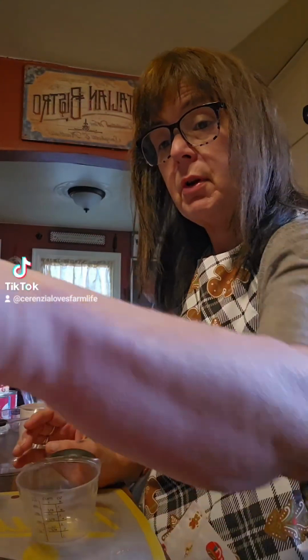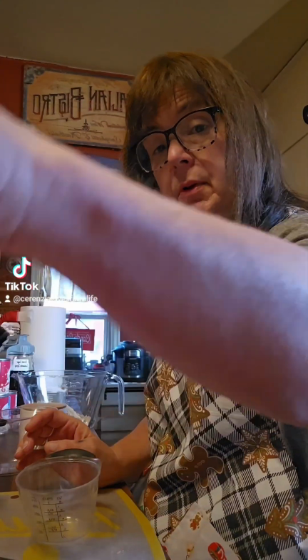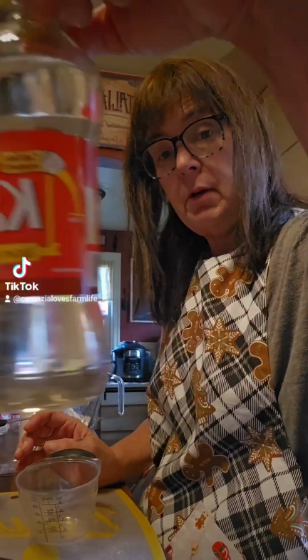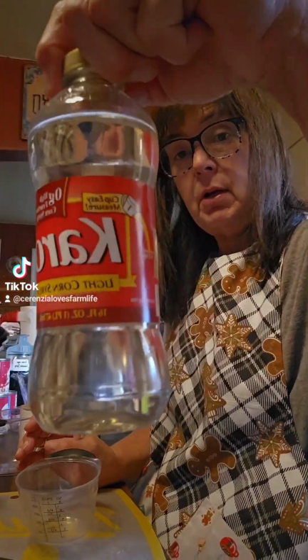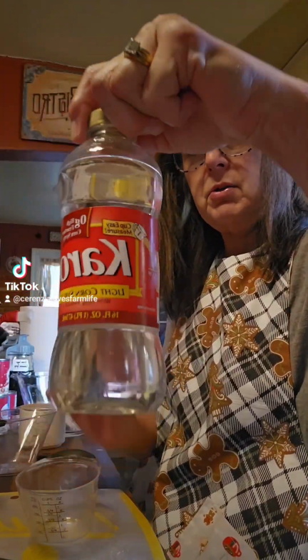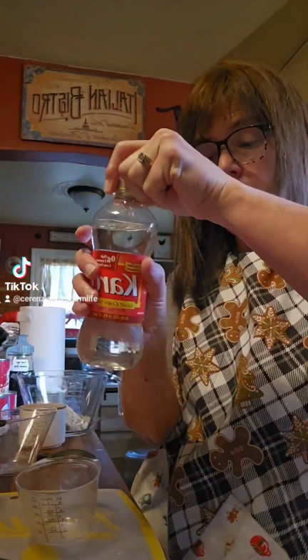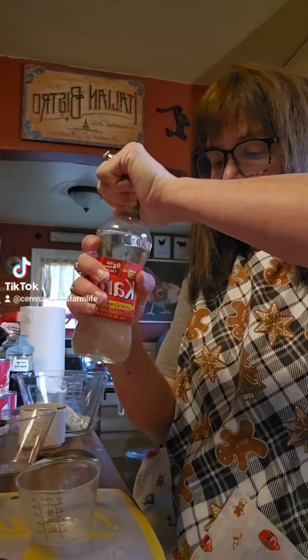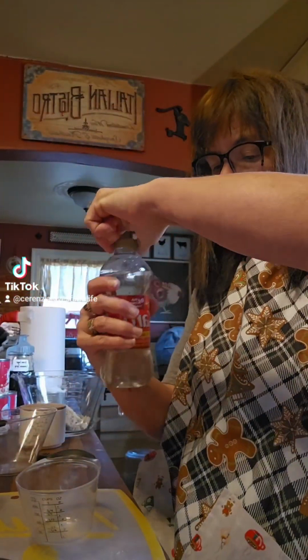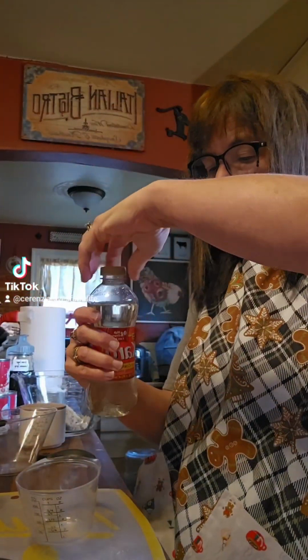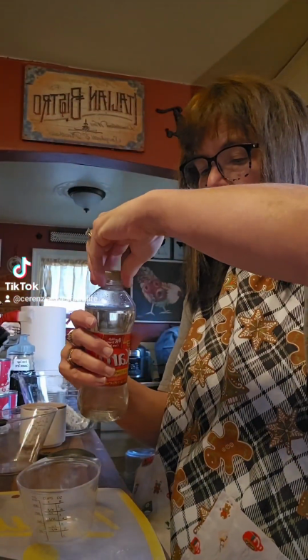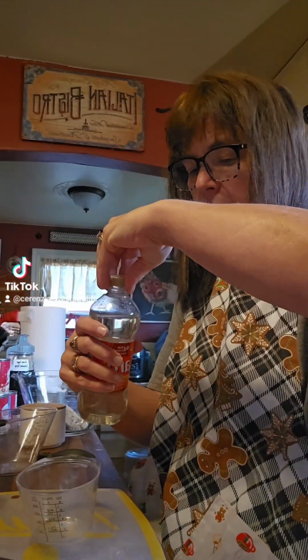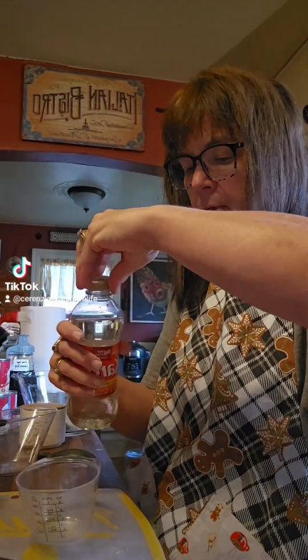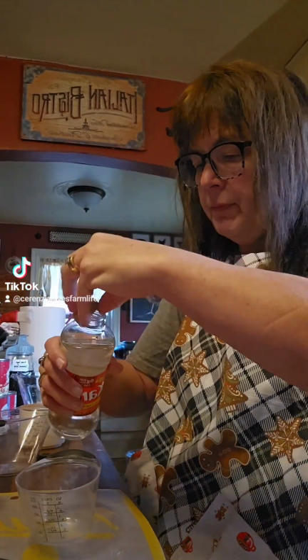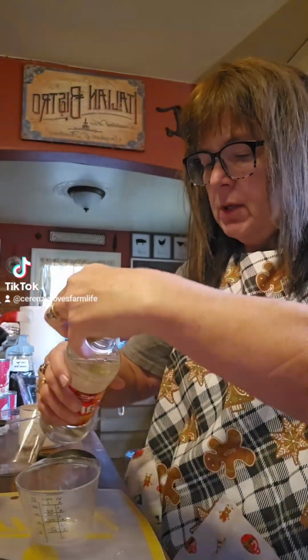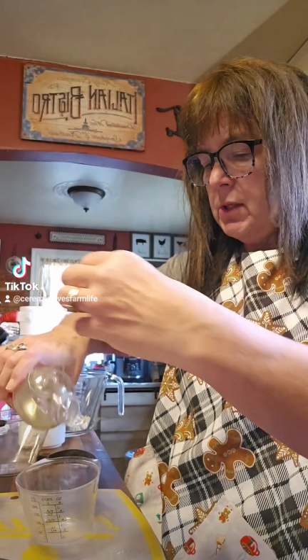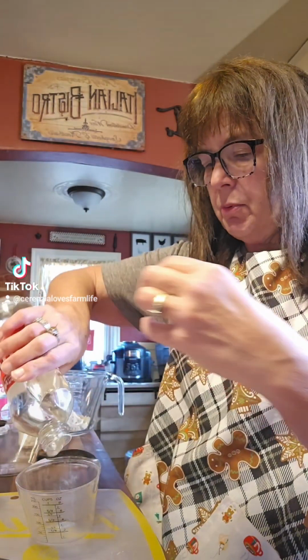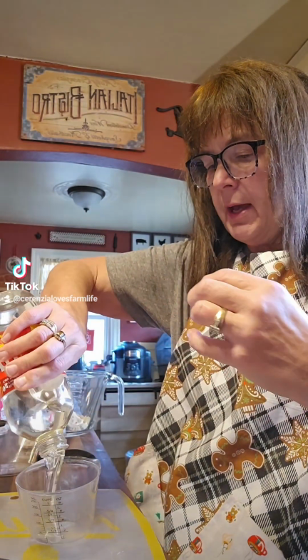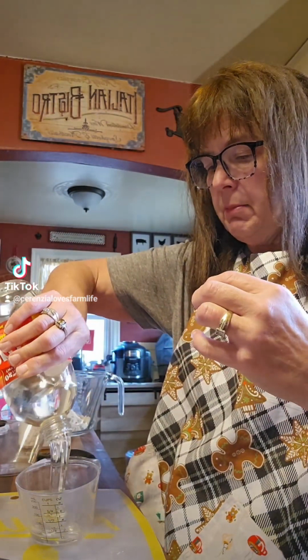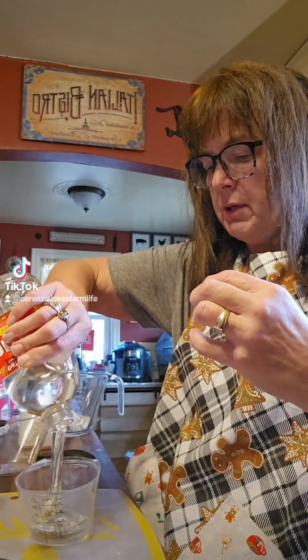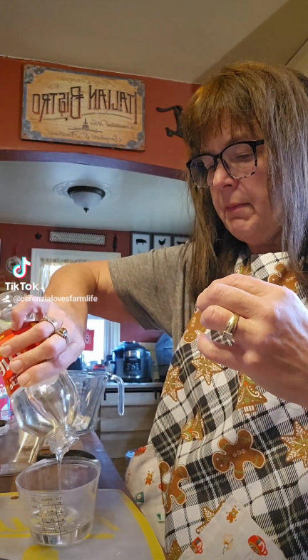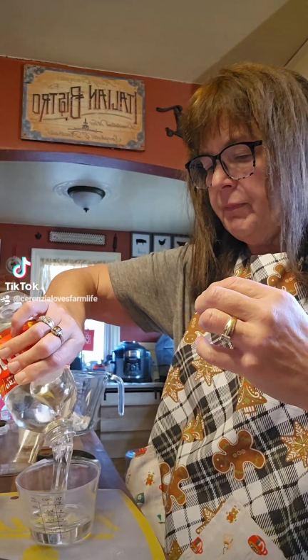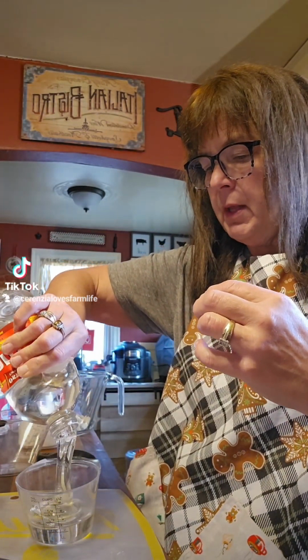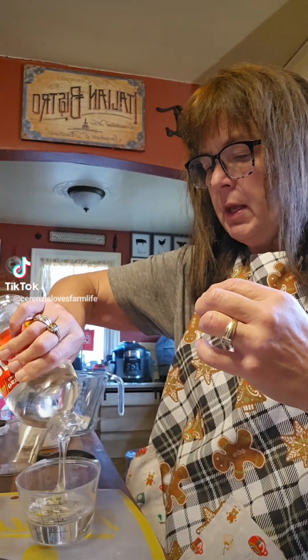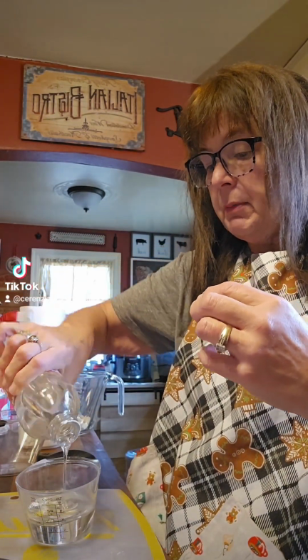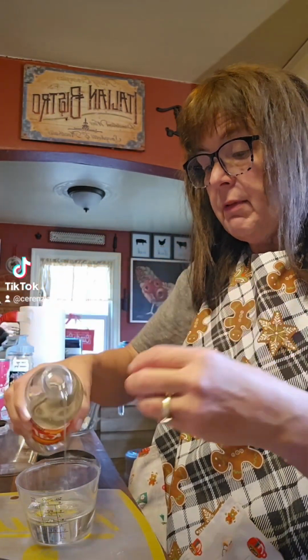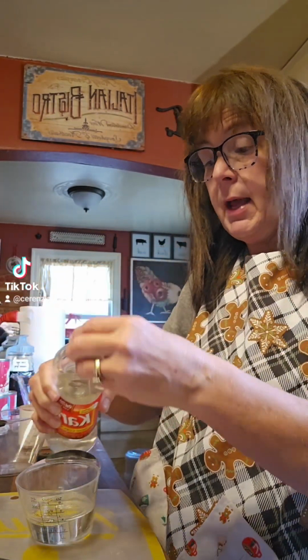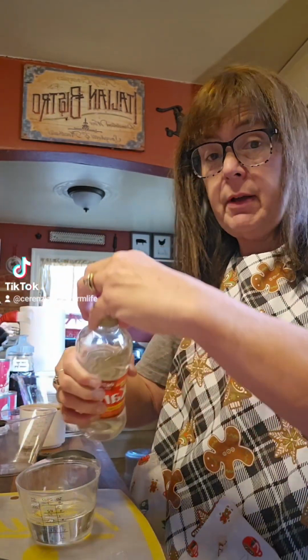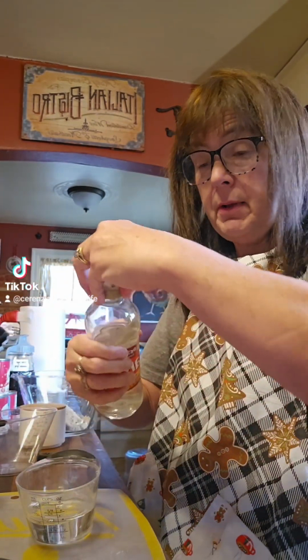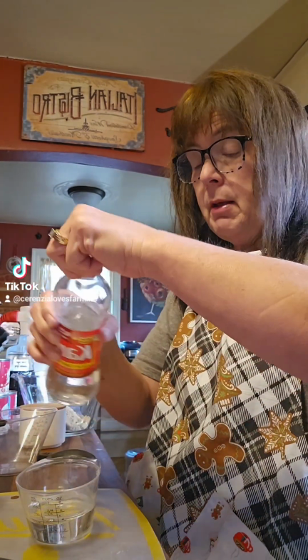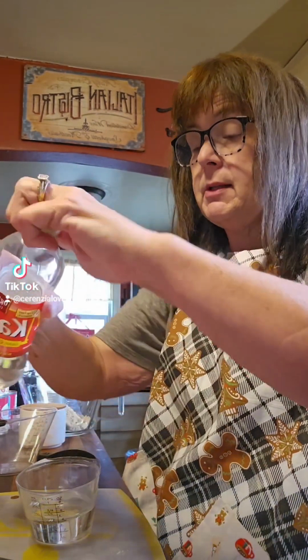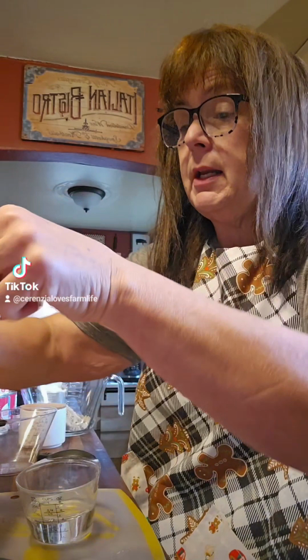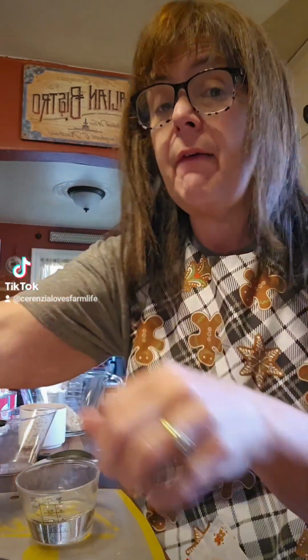You can use dark or light Karo syrup depending on how dark you want your caramel. Just pour that into the measuring cup and I'm going to leave that at a half cup.